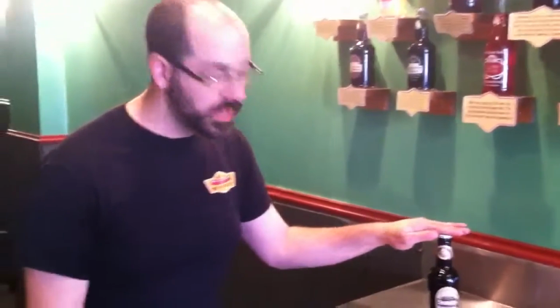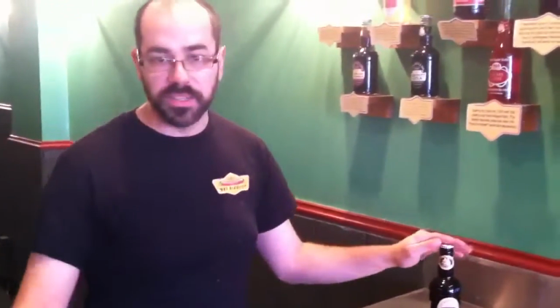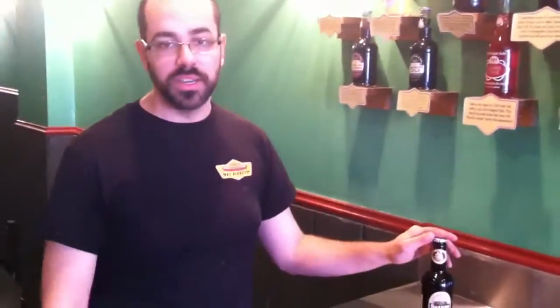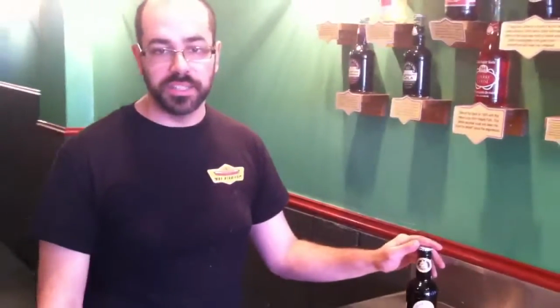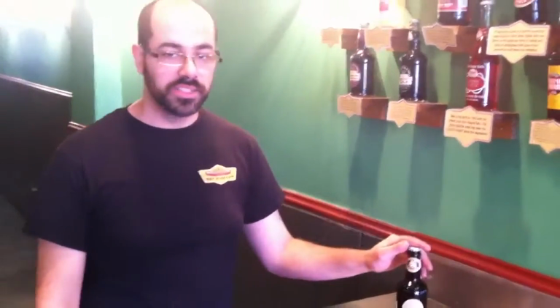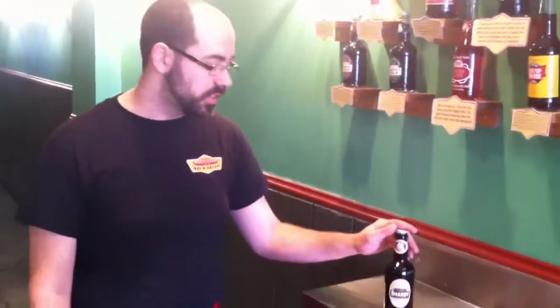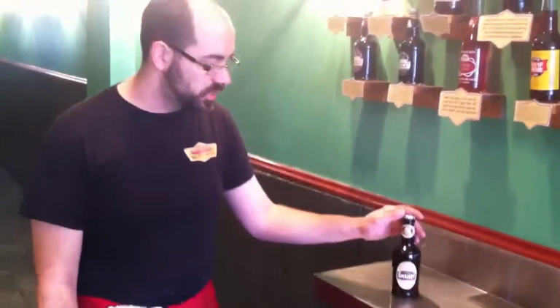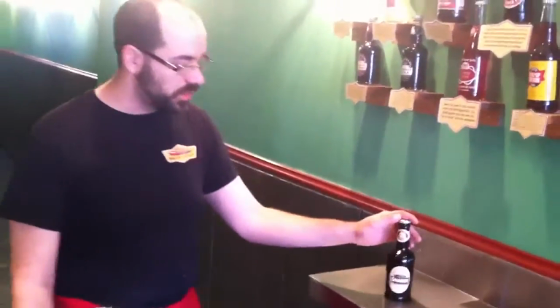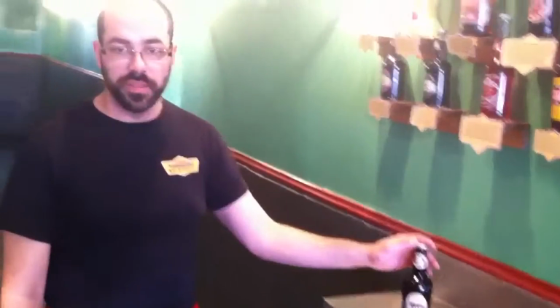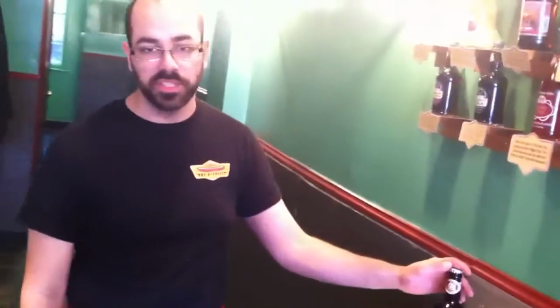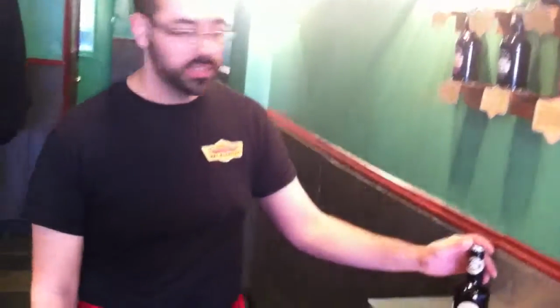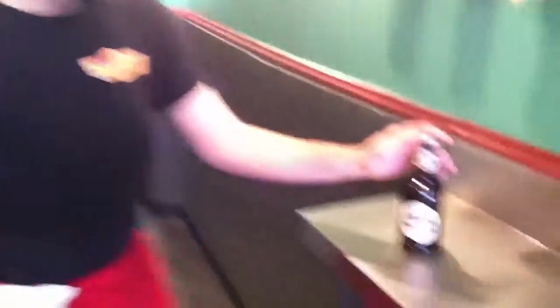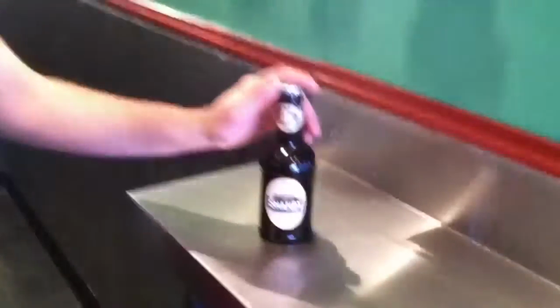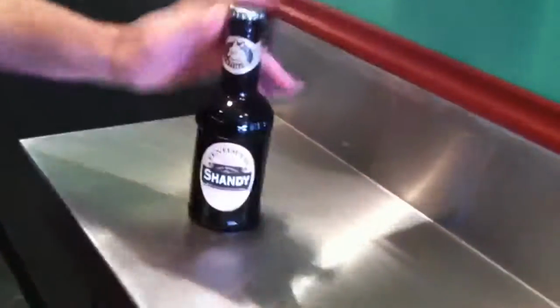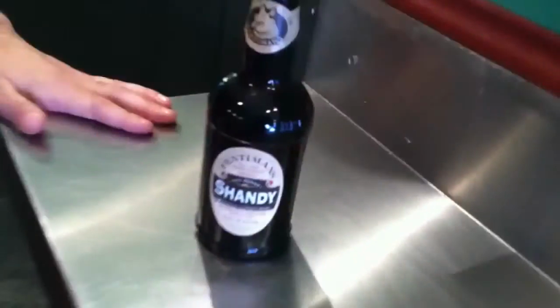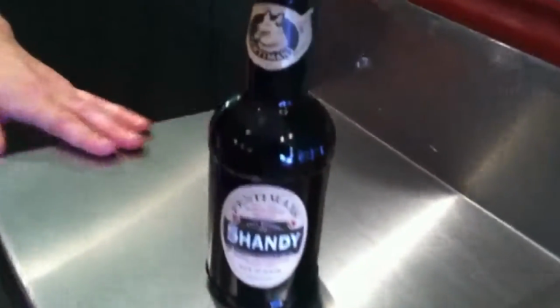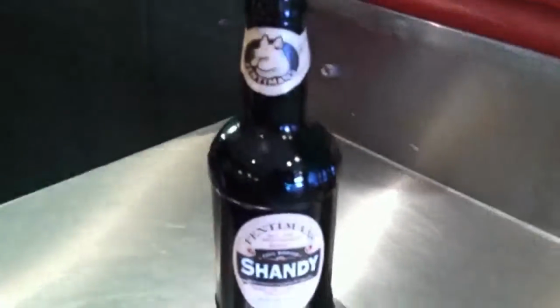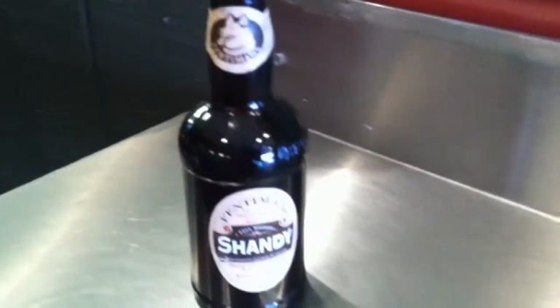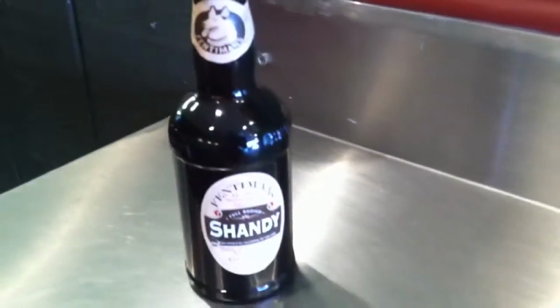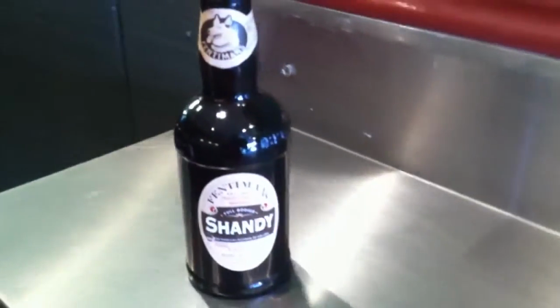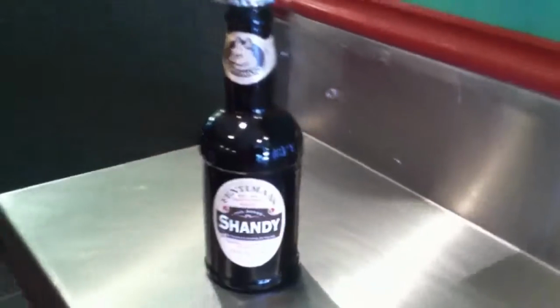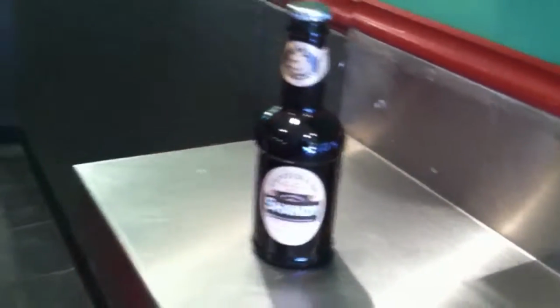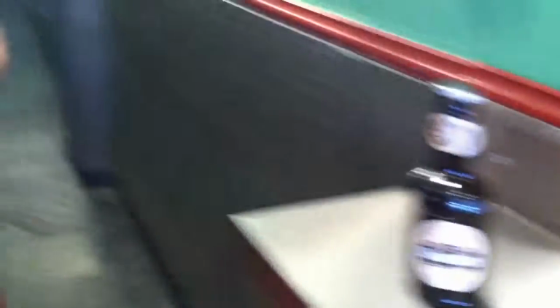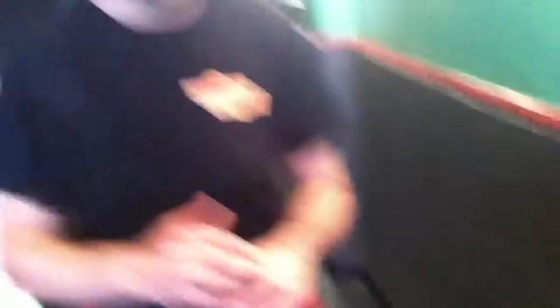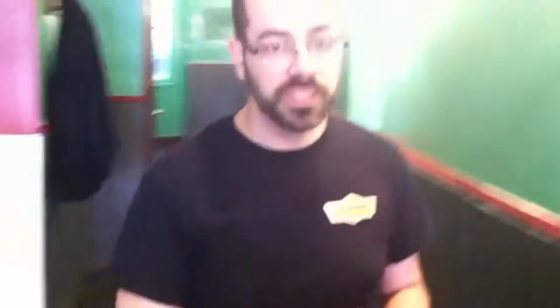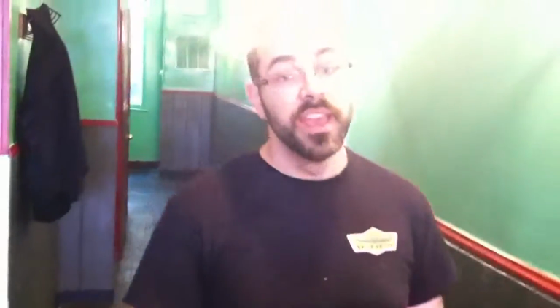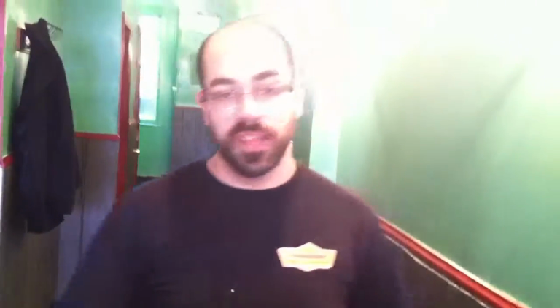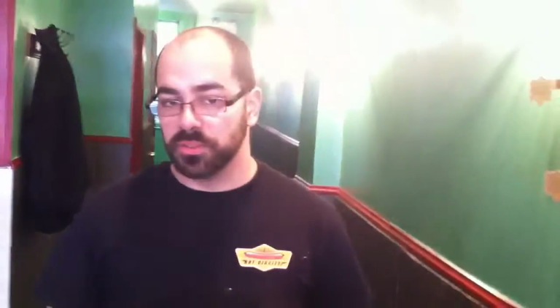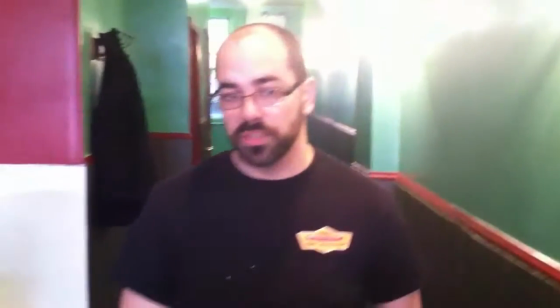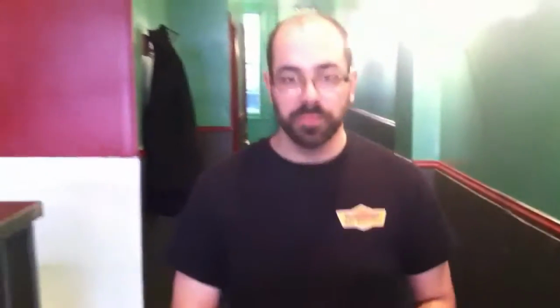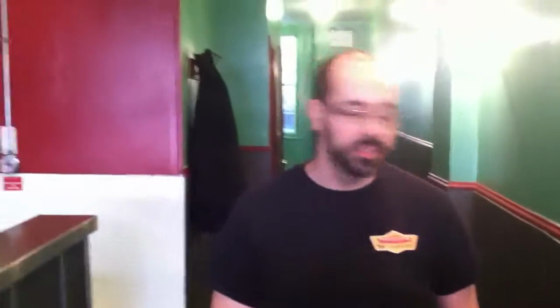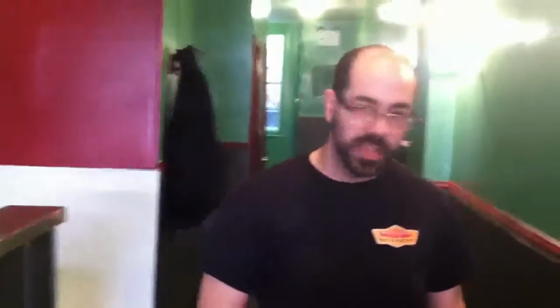Come down to Hot Diggity, 630 South Street, and check out our Fentamin Shandy Soda. Make sure to follow us on Twitter at TheHotDiggity, like us on Facebook at Facebook.com/TheHotDiggity, and like and subscribe to our YouTube page. Thanks a lot.